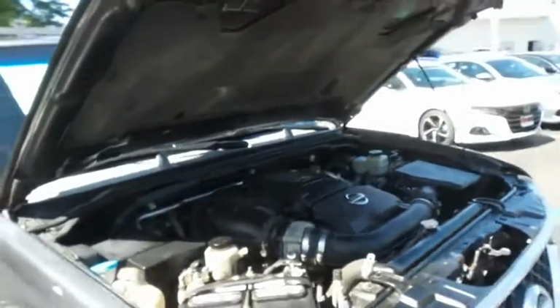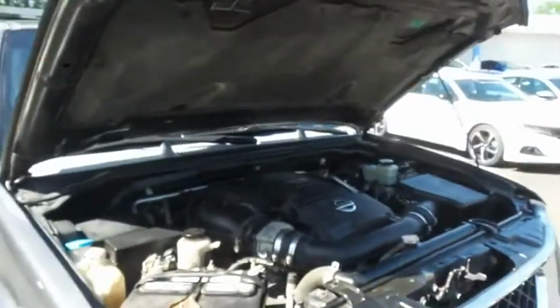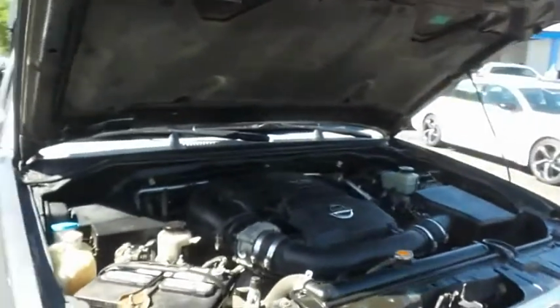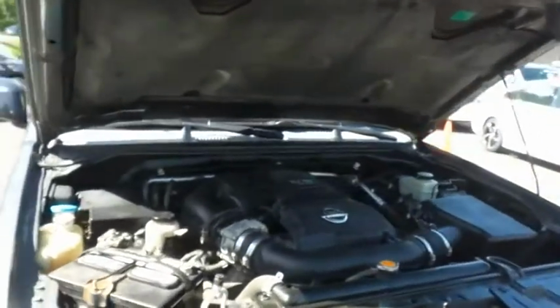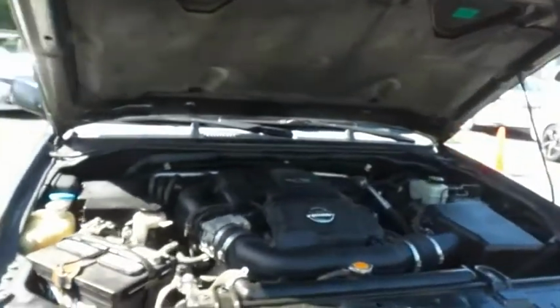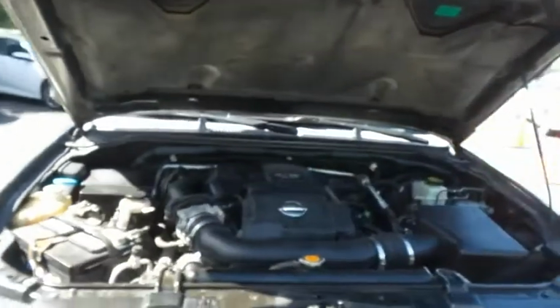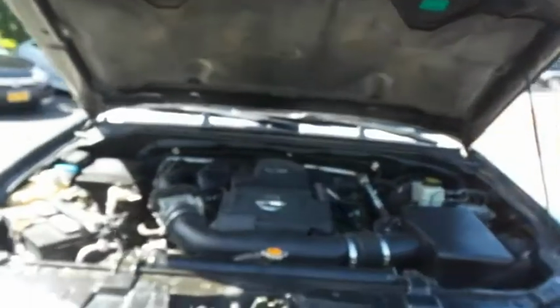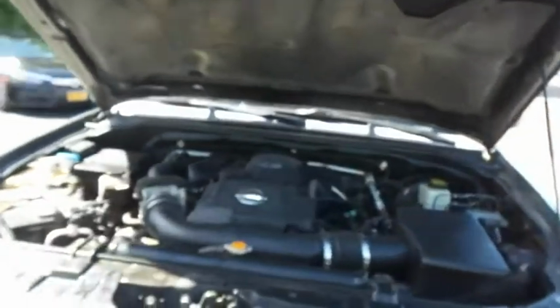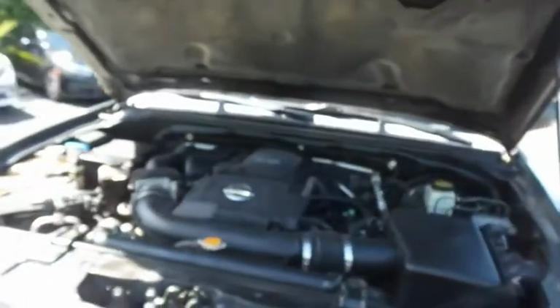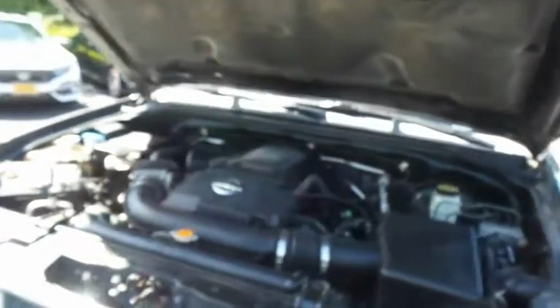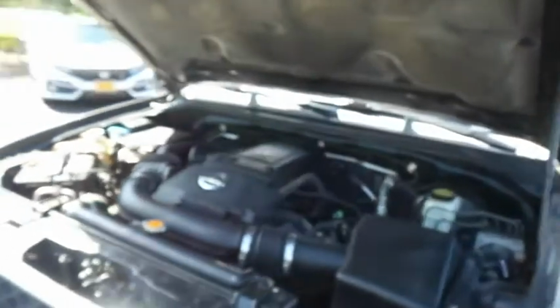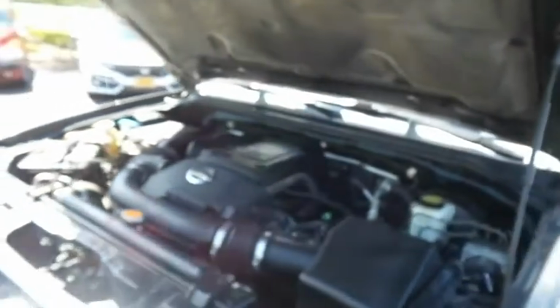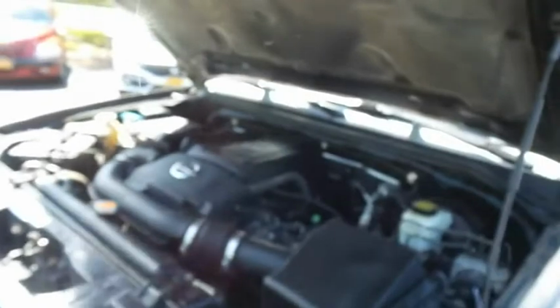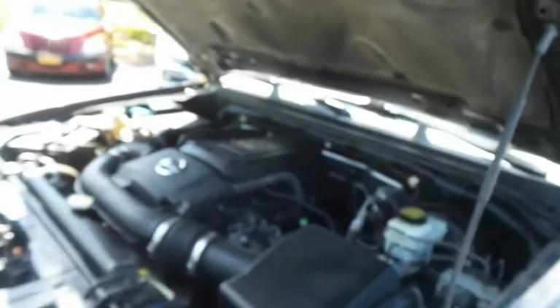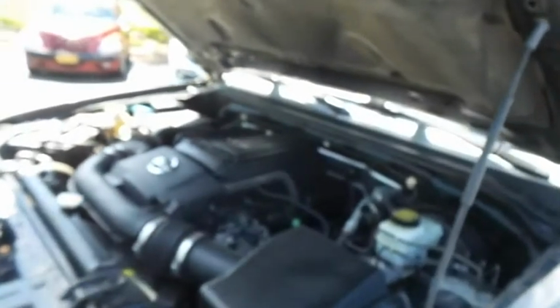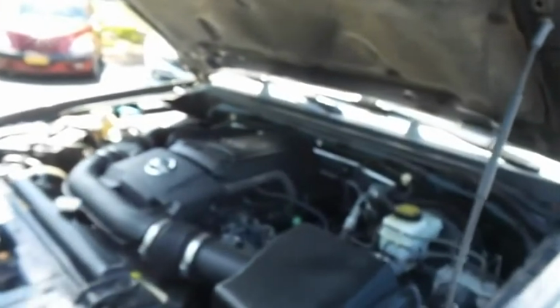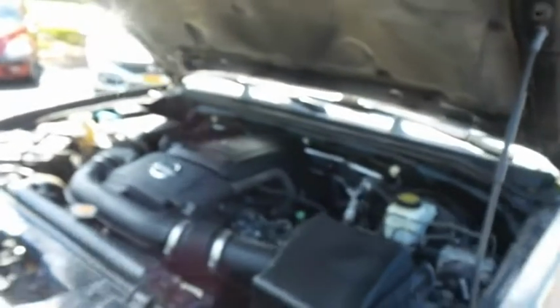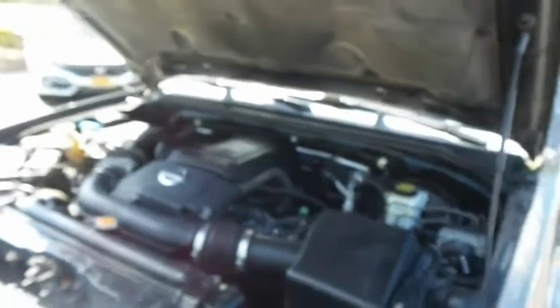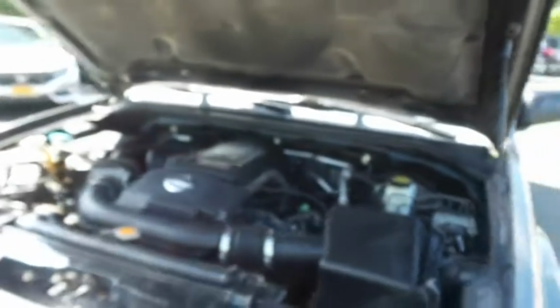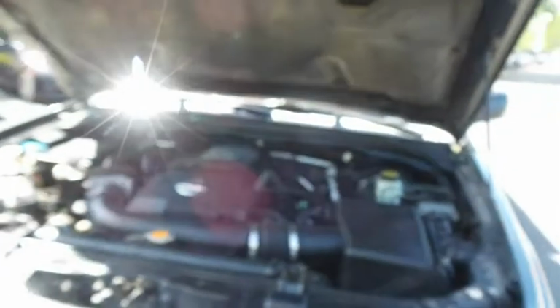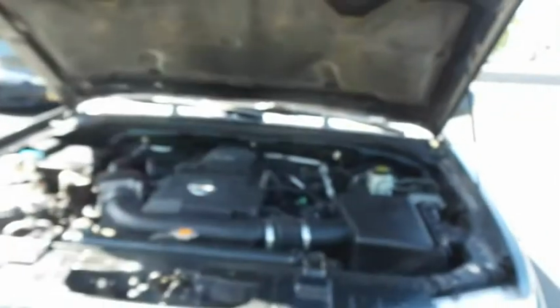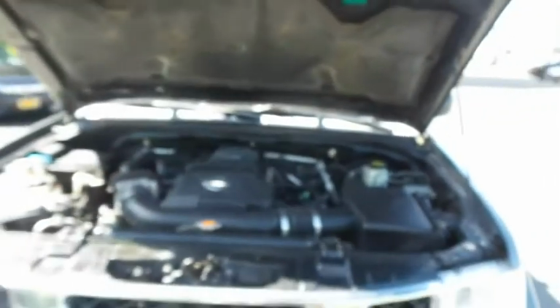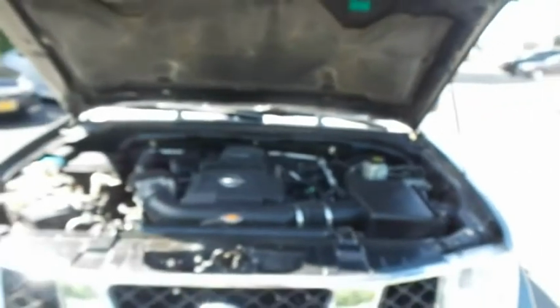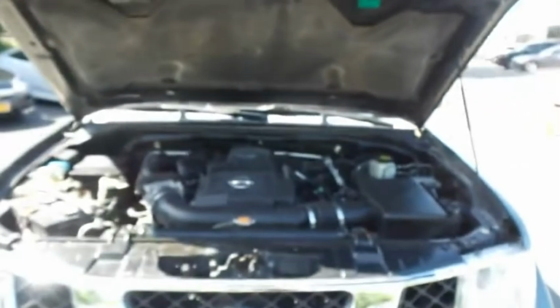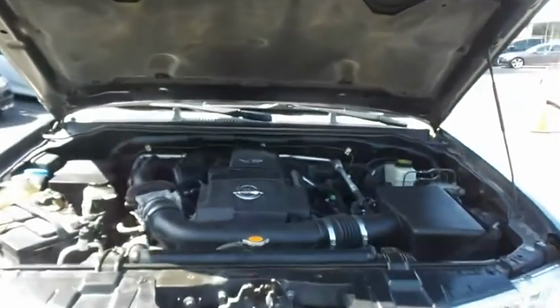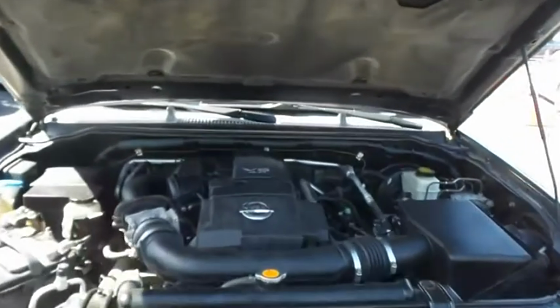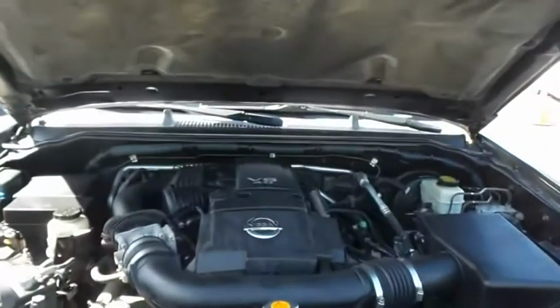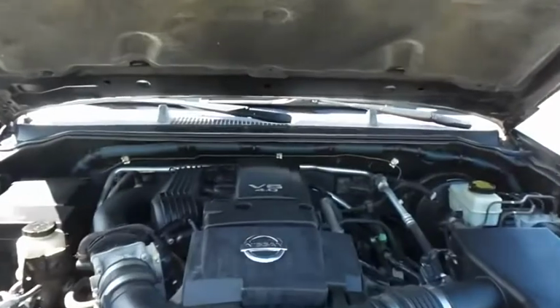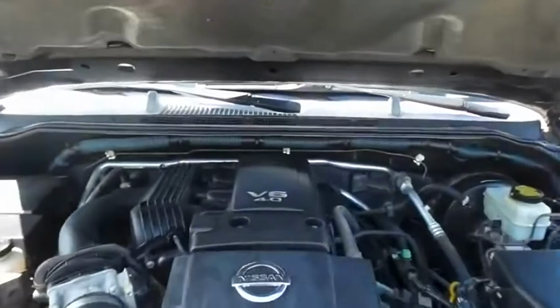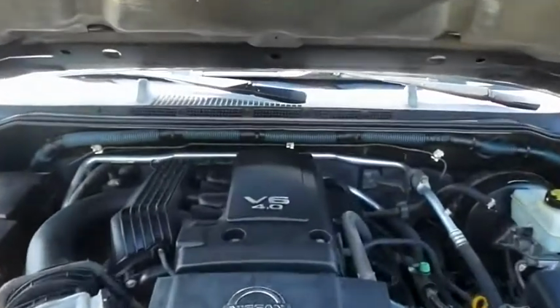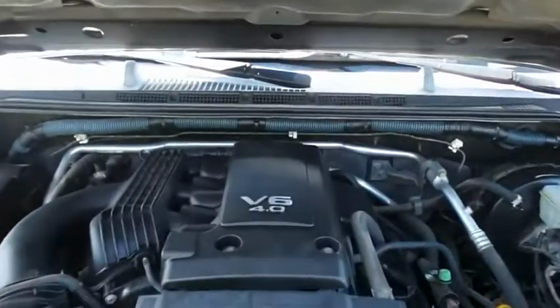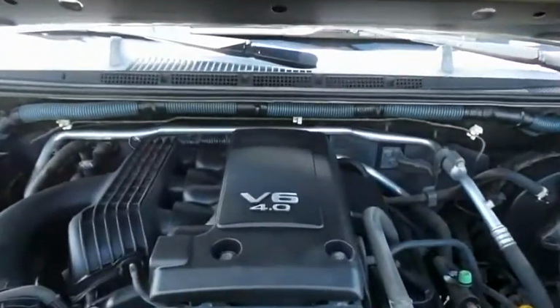The Nissan 24-valve dual overhead cam 4-liter V6 engine has plenty of power for whatever you're hauling or towing, and it gets 21 miles per gallon on the highway.